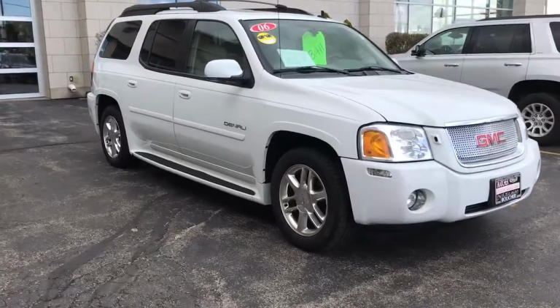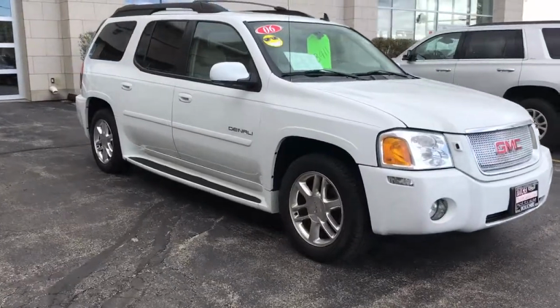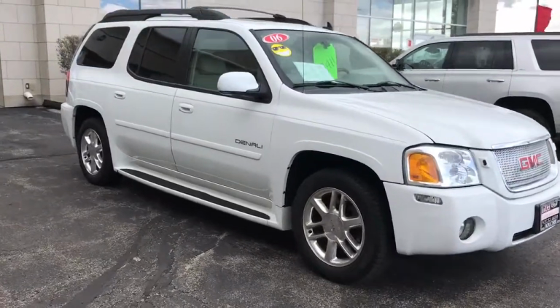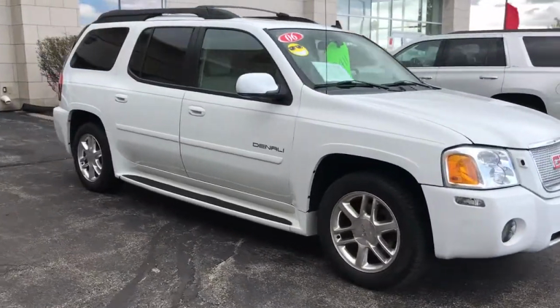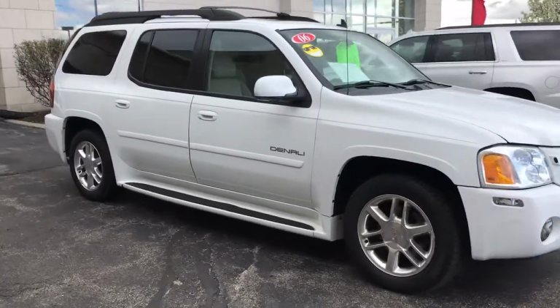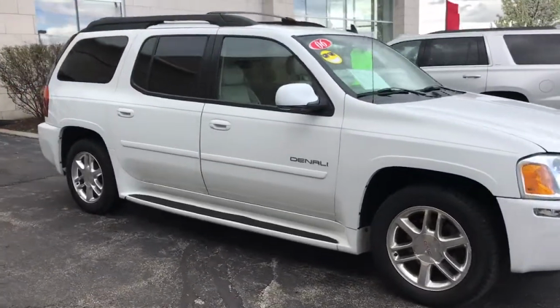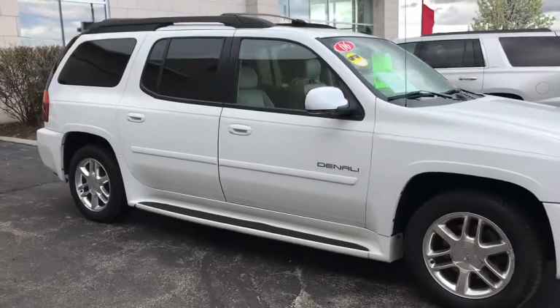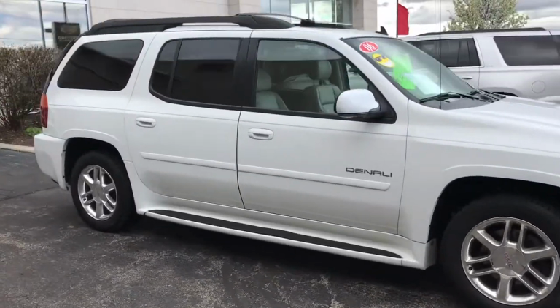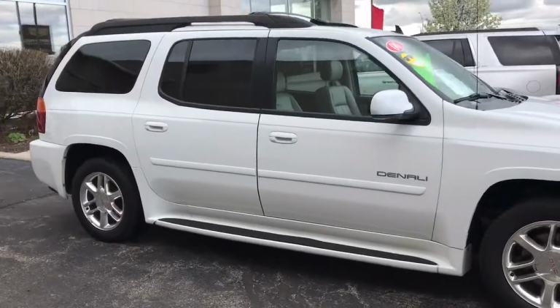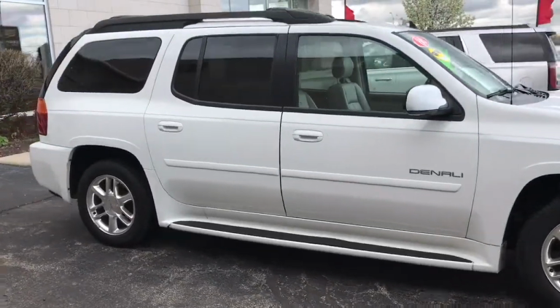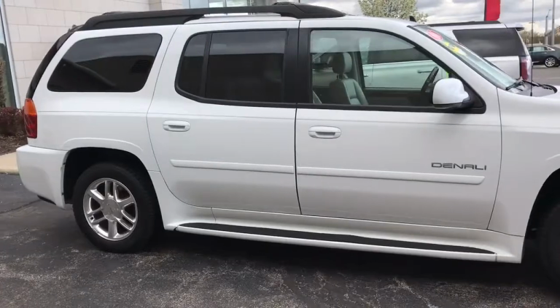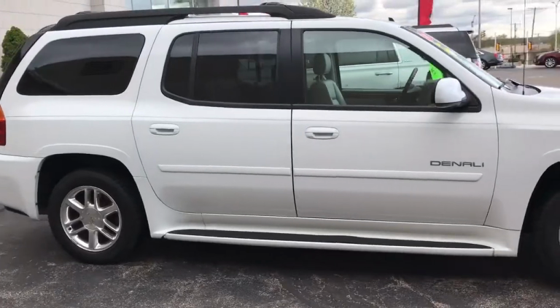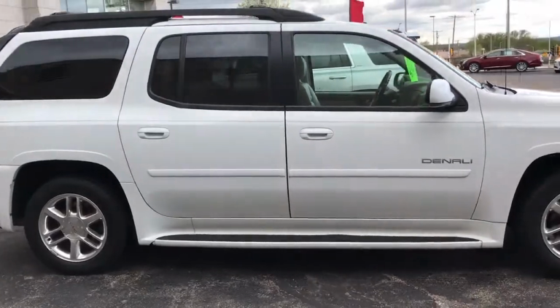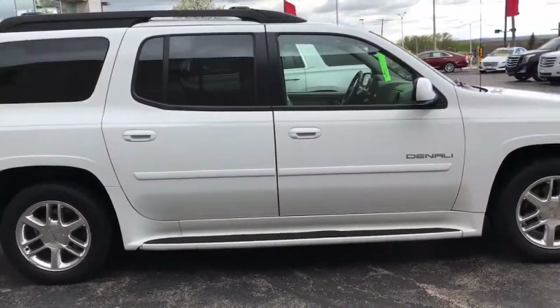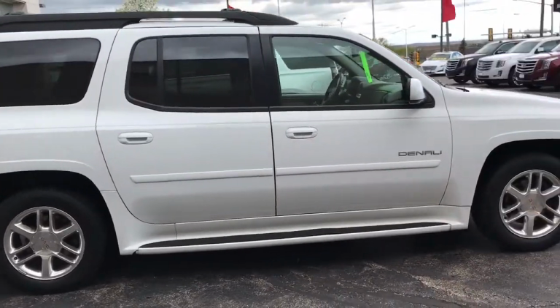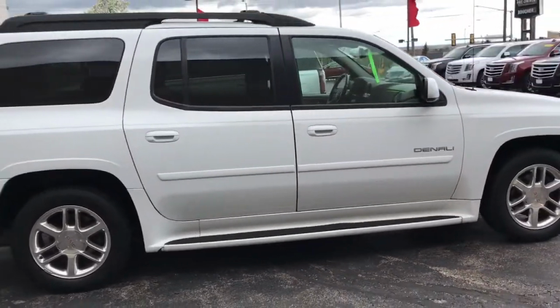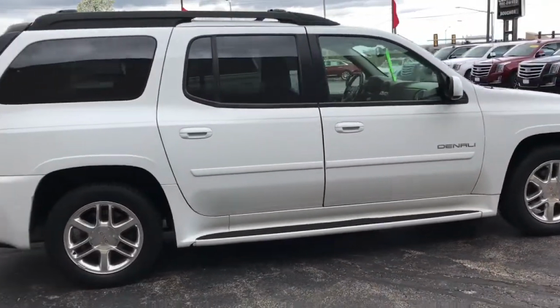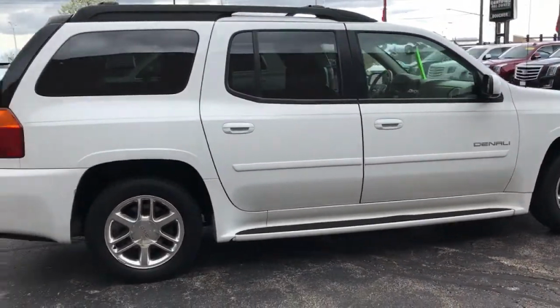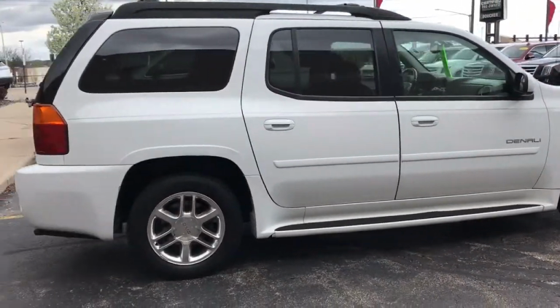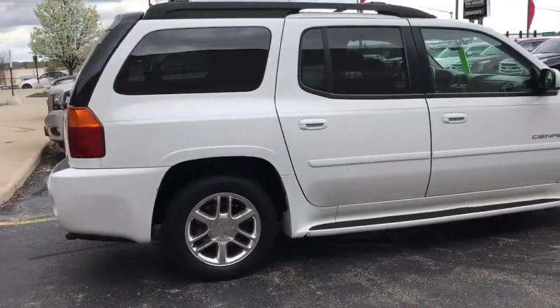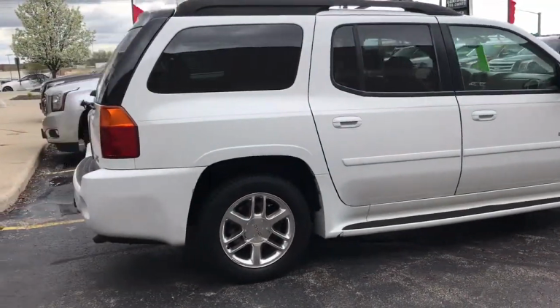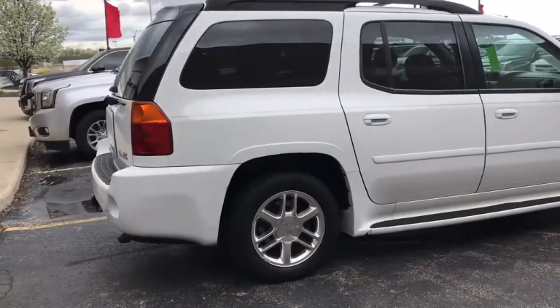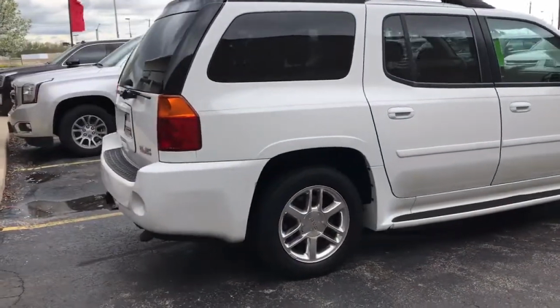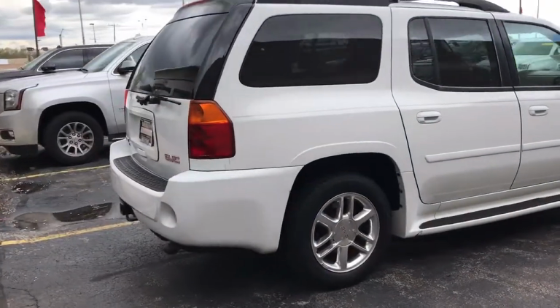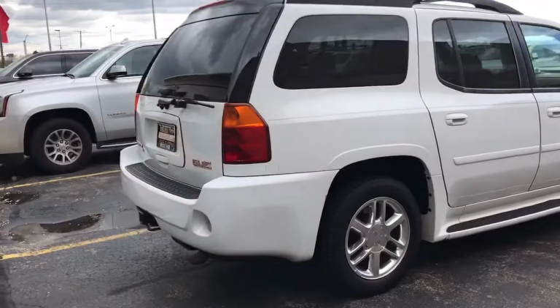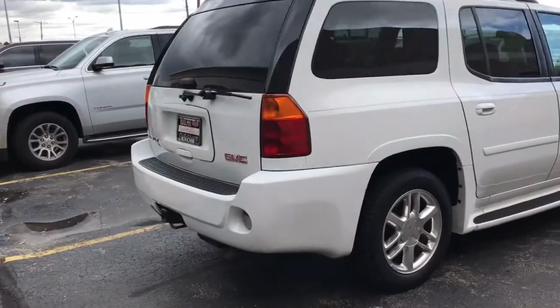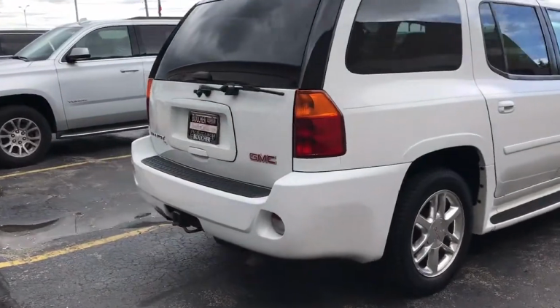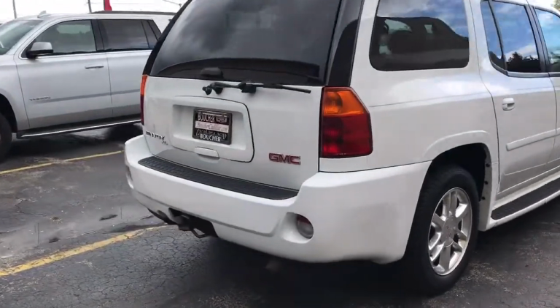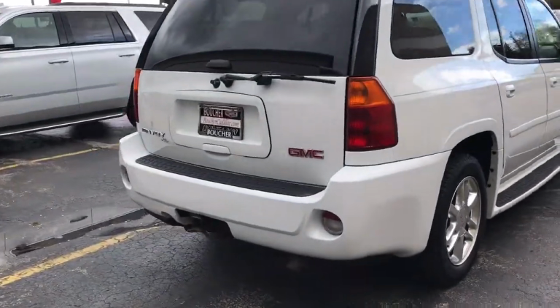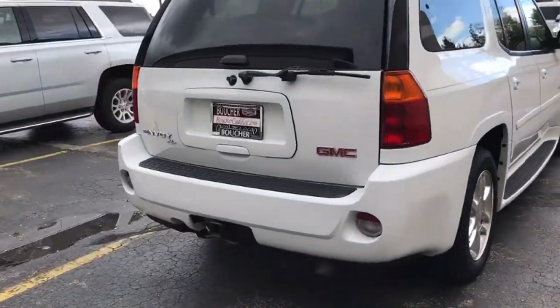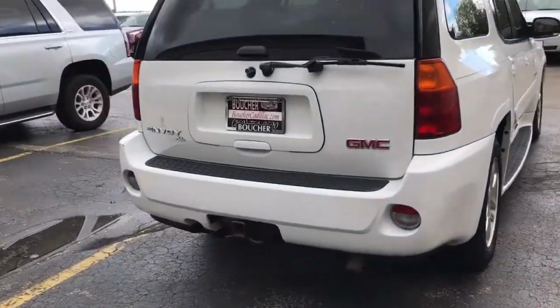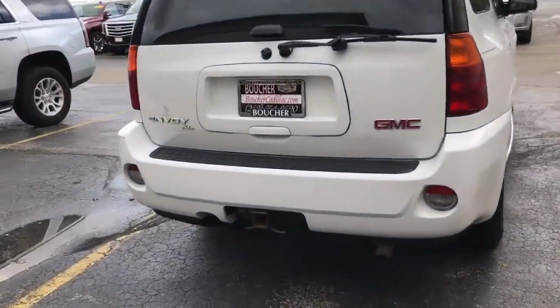This is Skyler at Boucher Cadillac. Here today is our 2006 GMC Envoy XL — an extremely rare XL with third row seats. Fully inspected by our factory trained technicians.